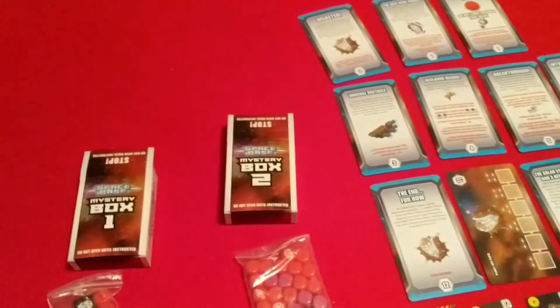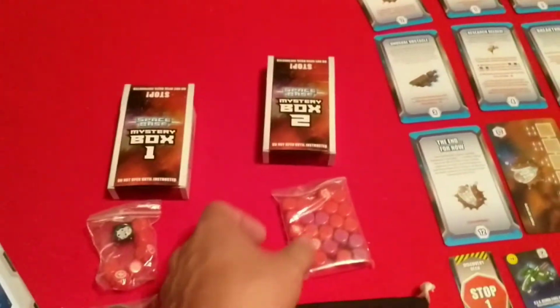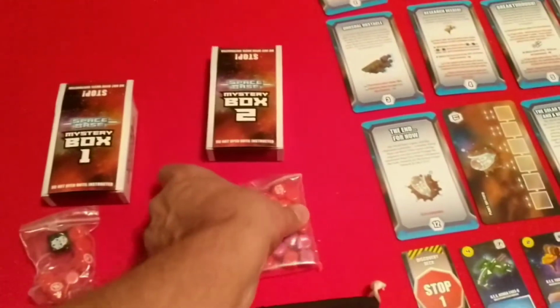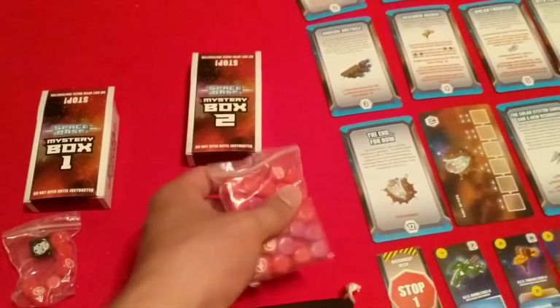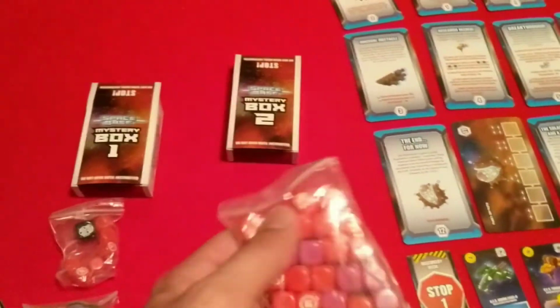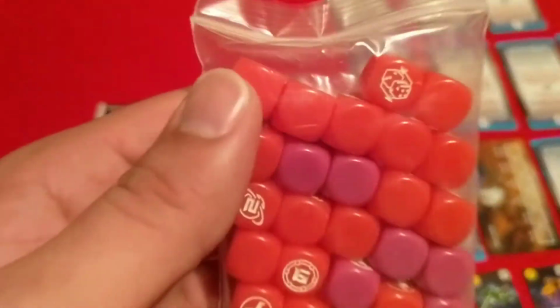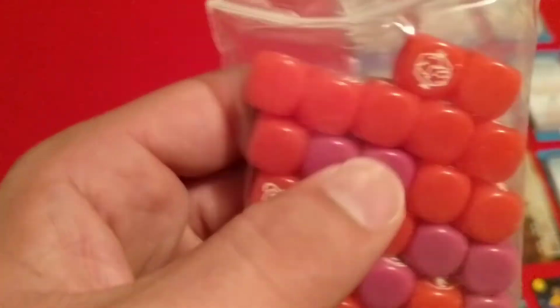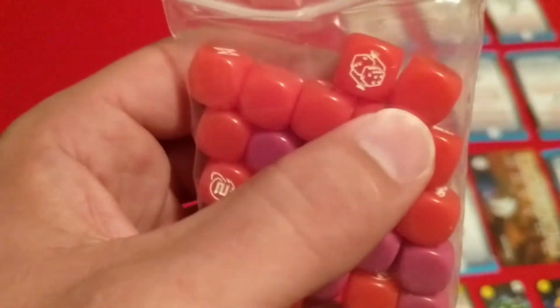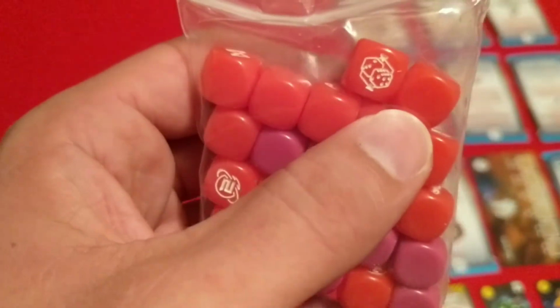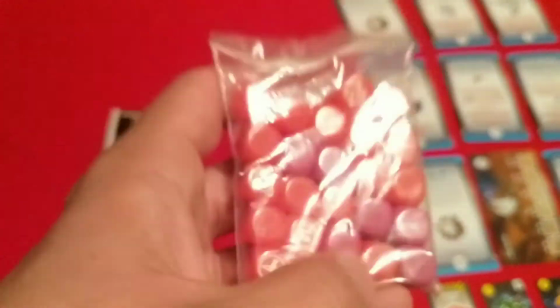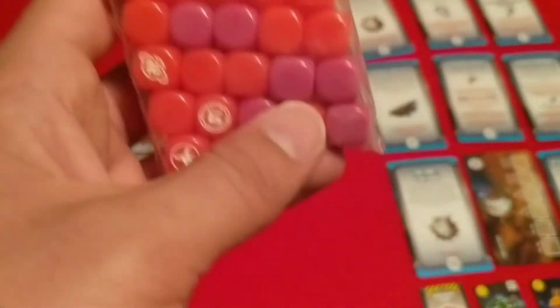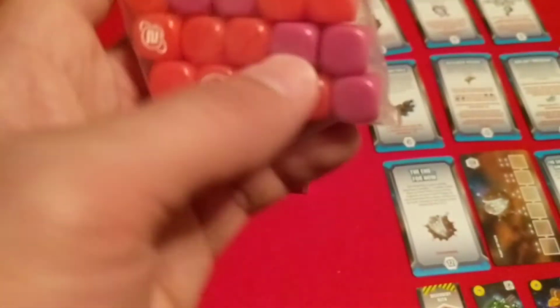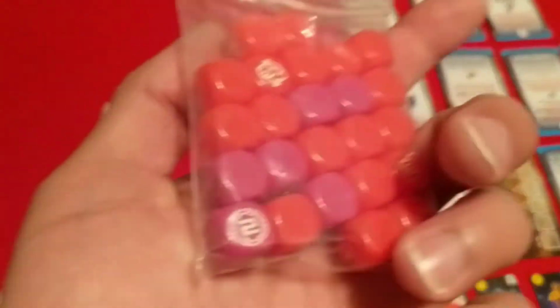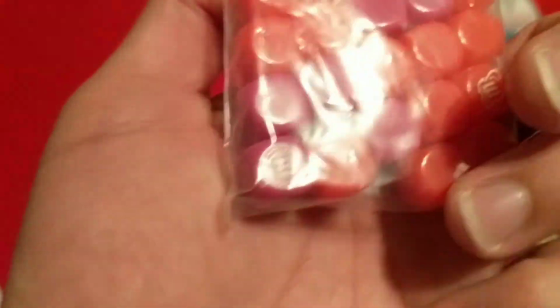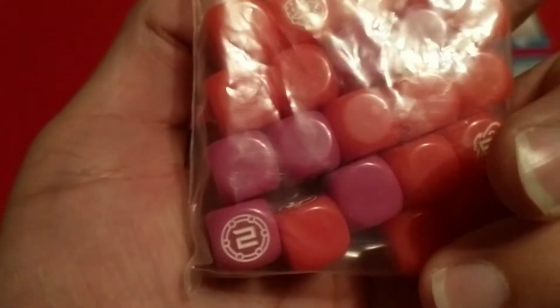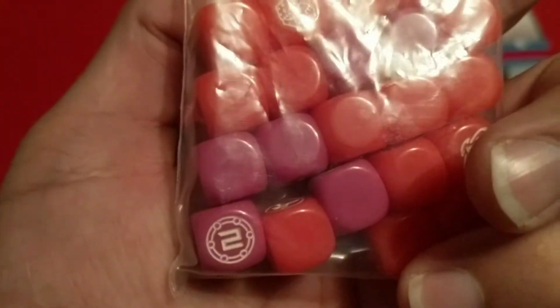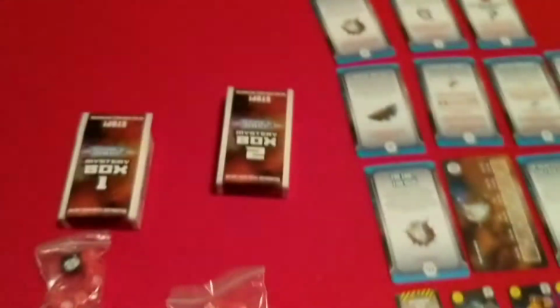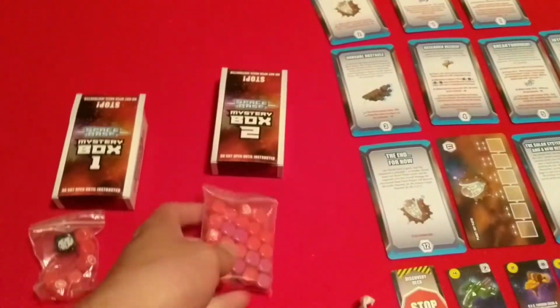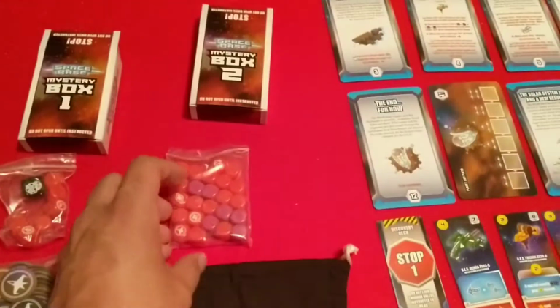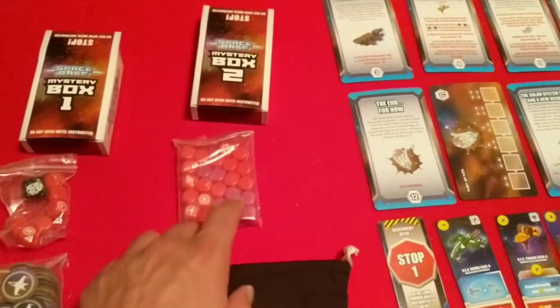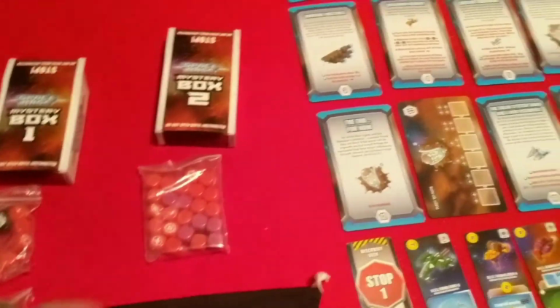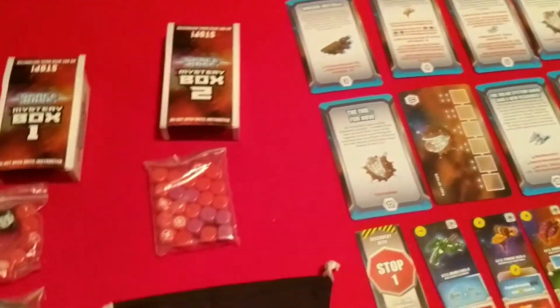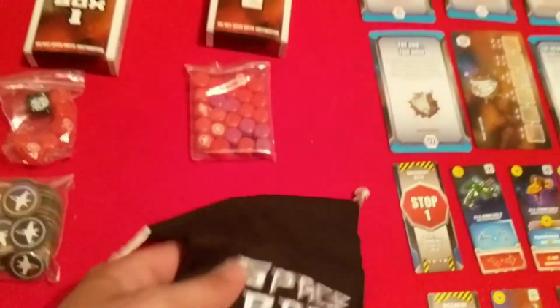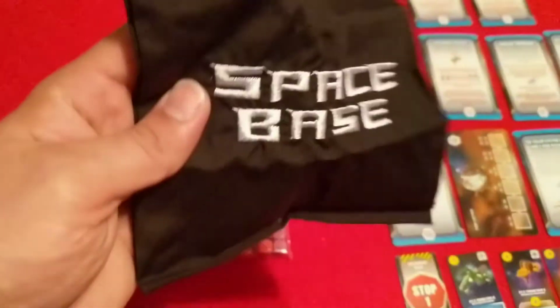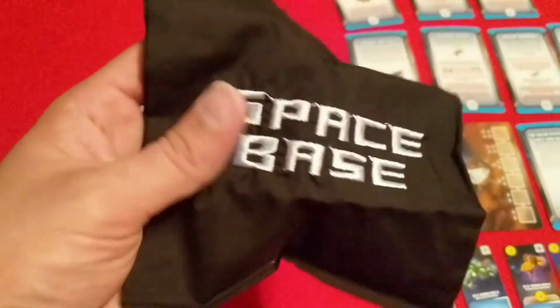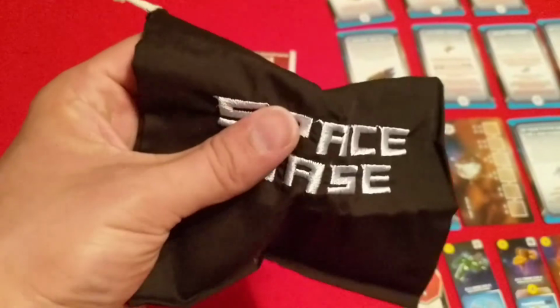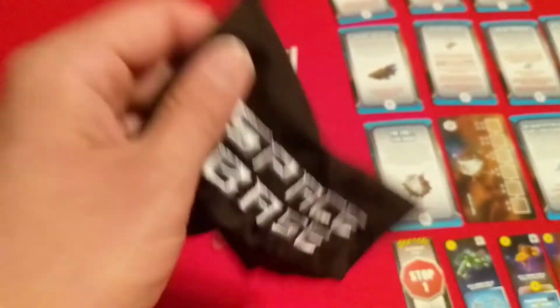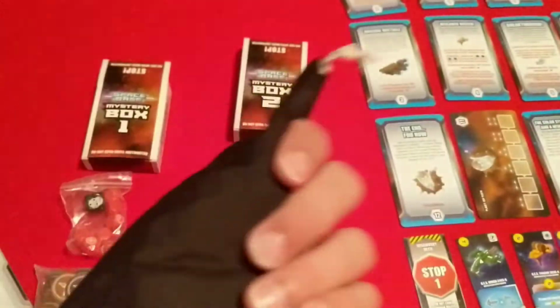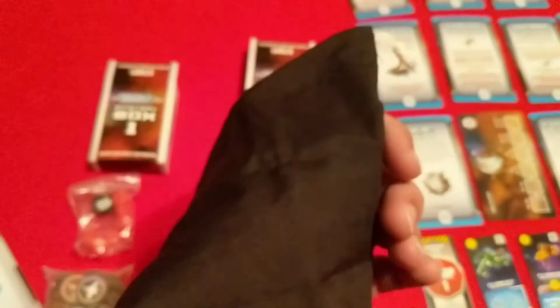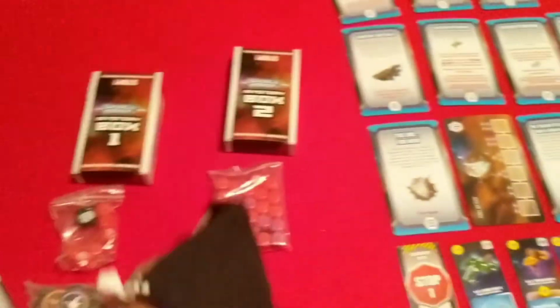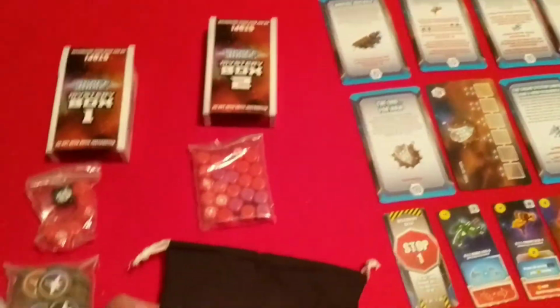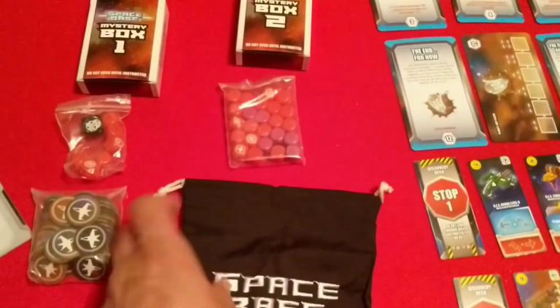Mystery Box 2 has even more of these tiny dice, plus these tiny pink ones — or purple — and then an embroidered Space Base drawstring bag.